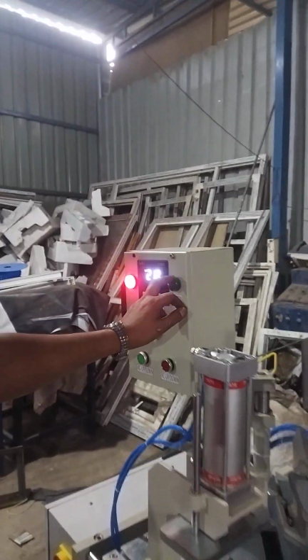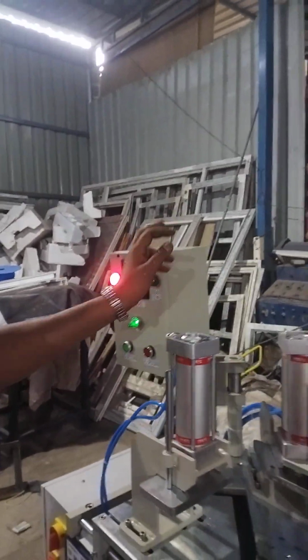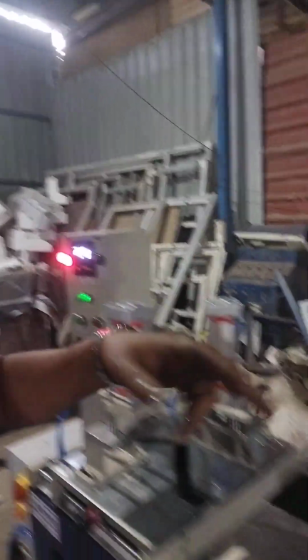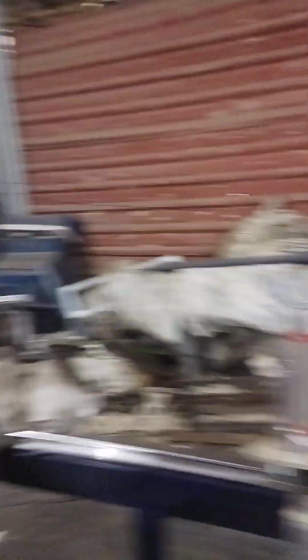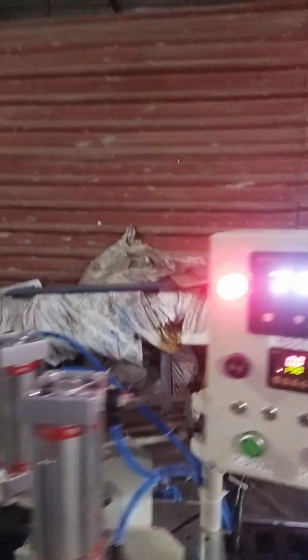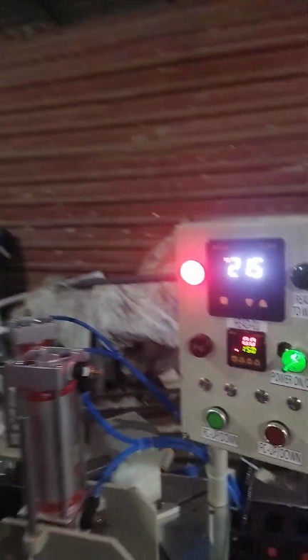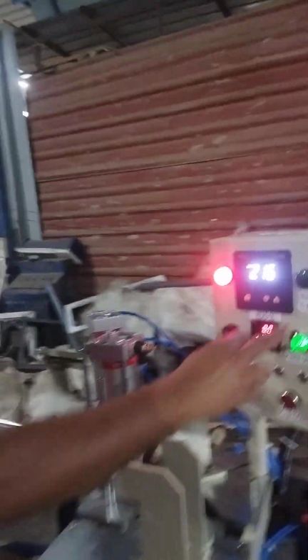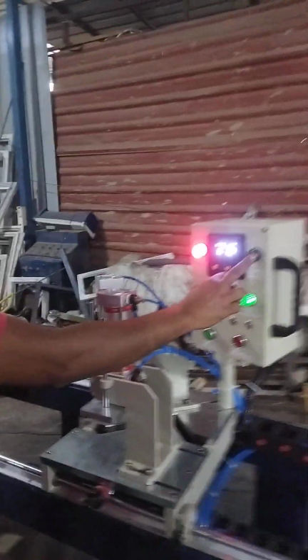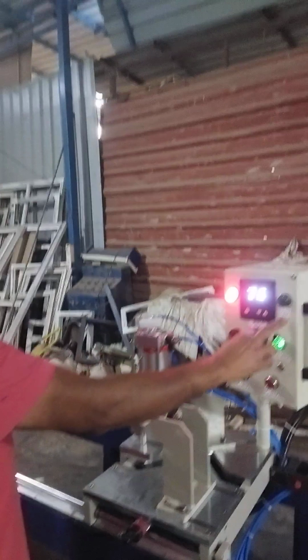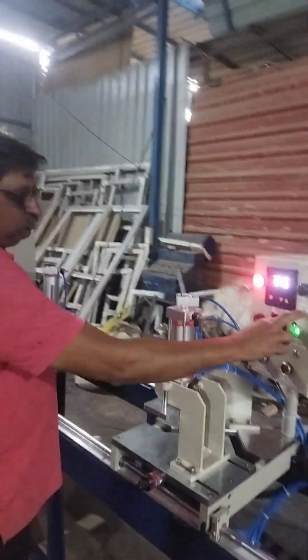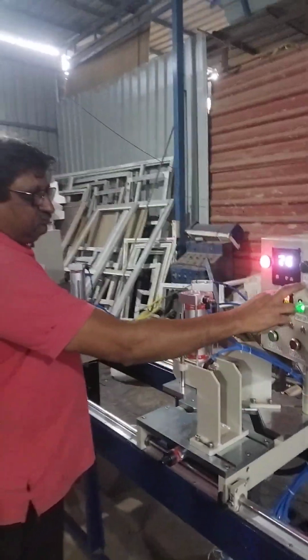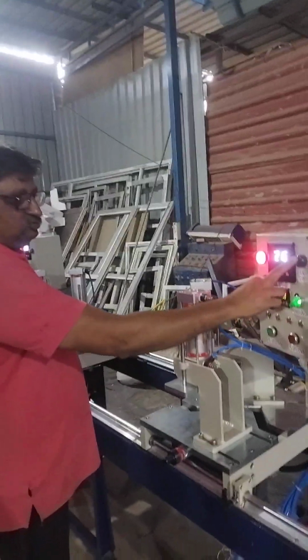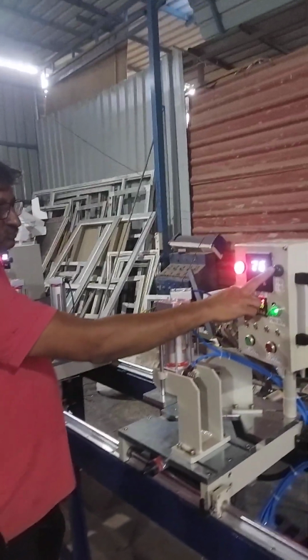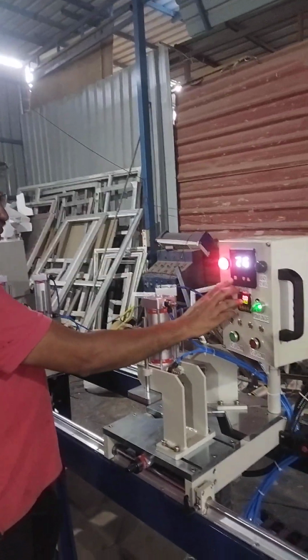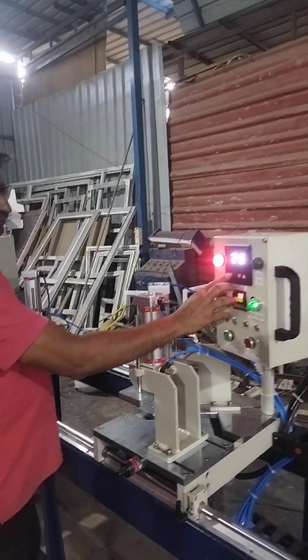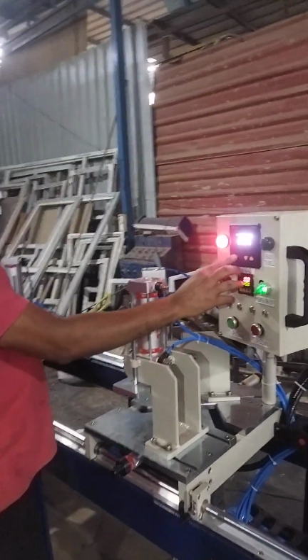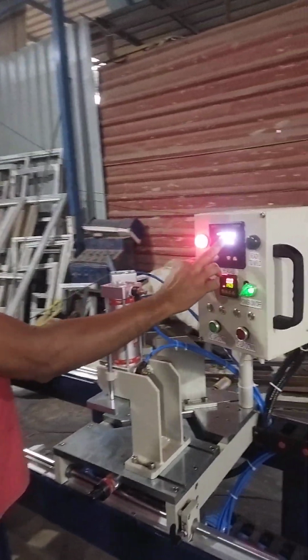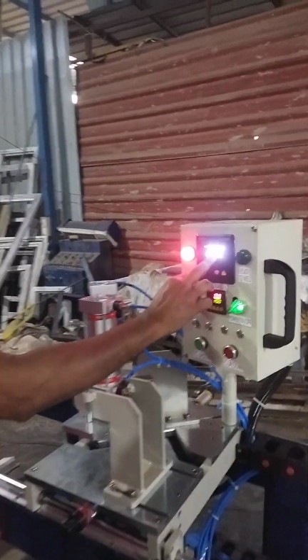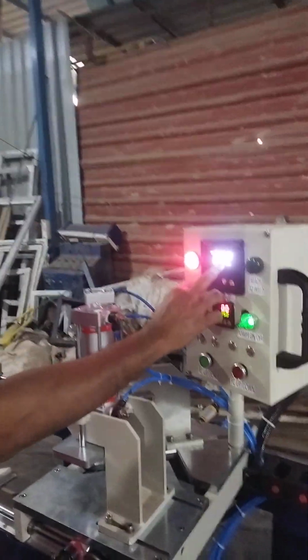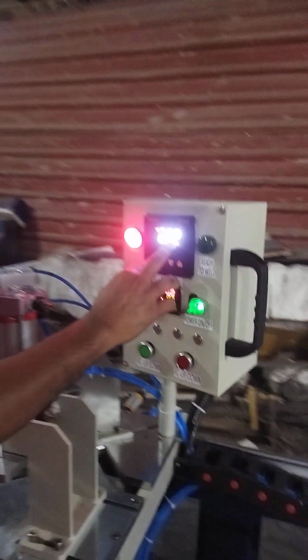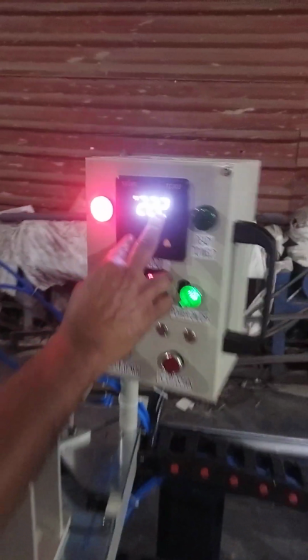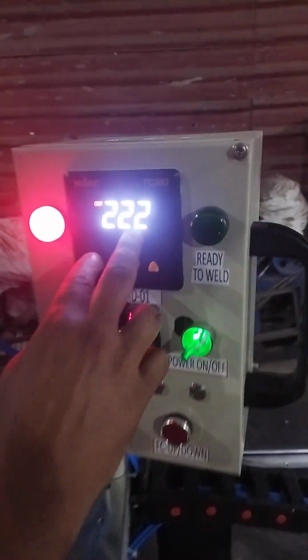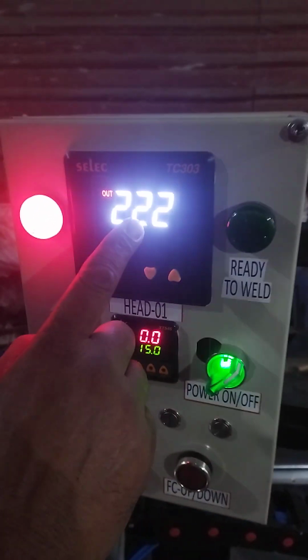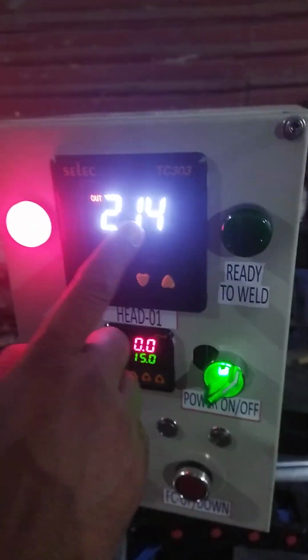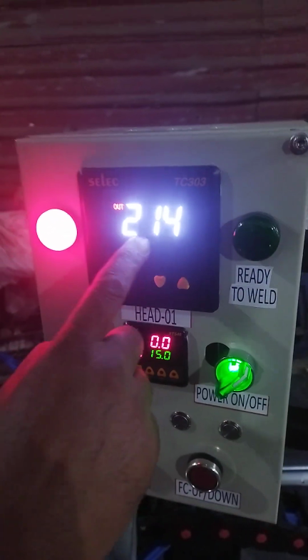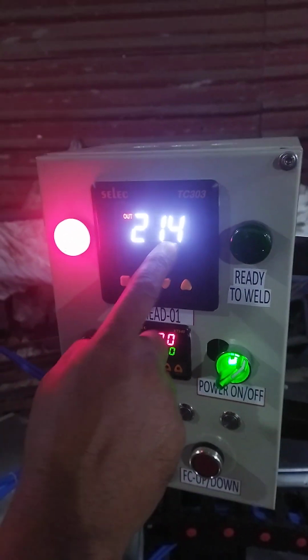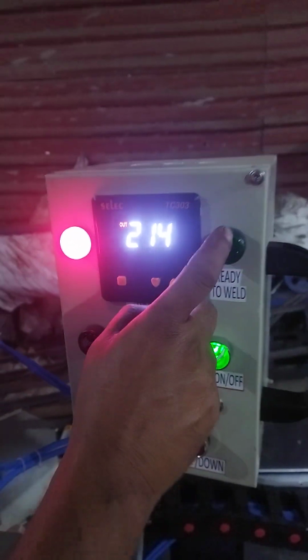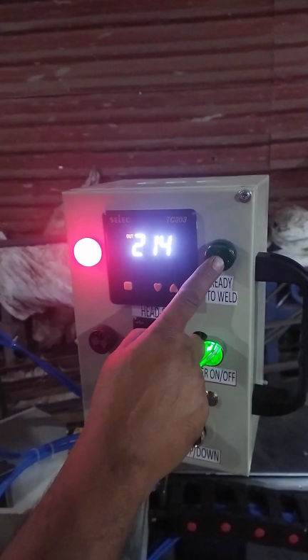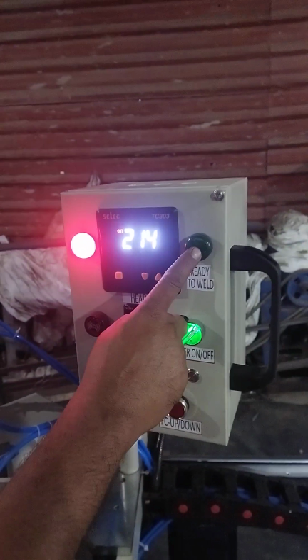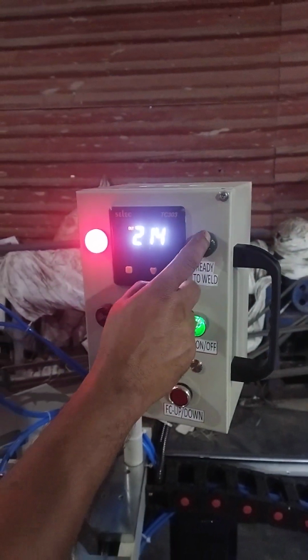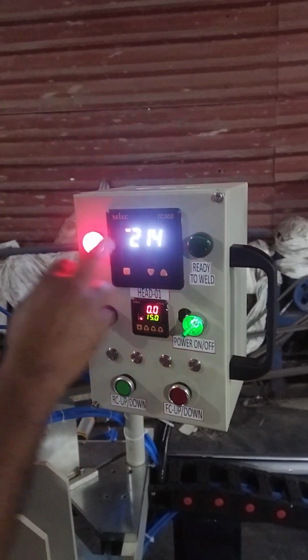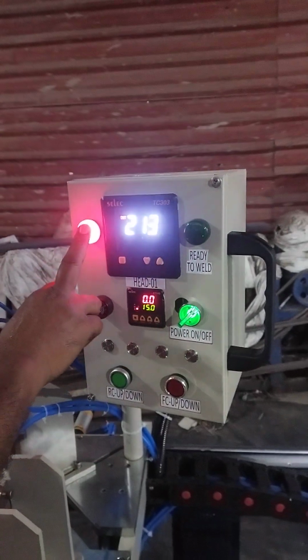Then you can start the welding process. This is ready to weld when it glows. I have fixed 222 degrees — once it reaches 222, it will start to glow green and it will cut off.